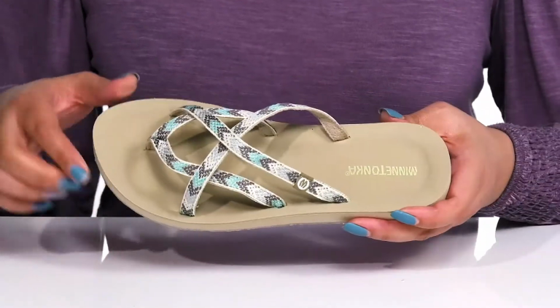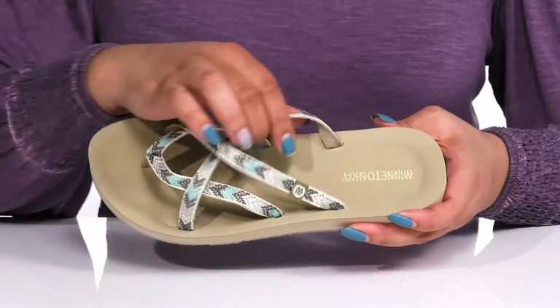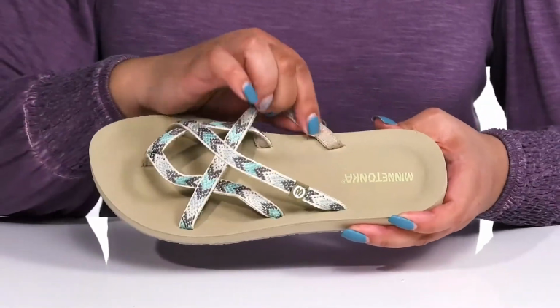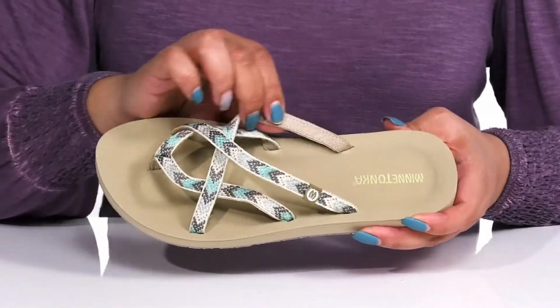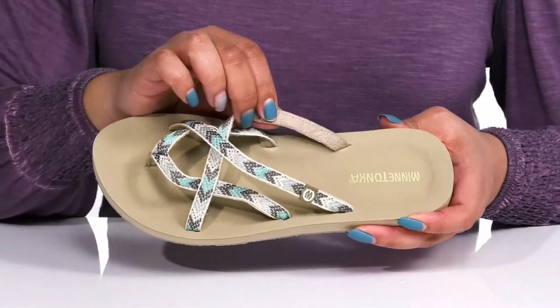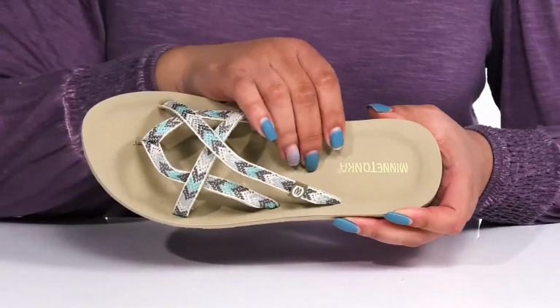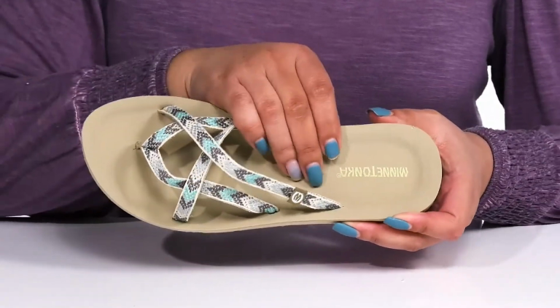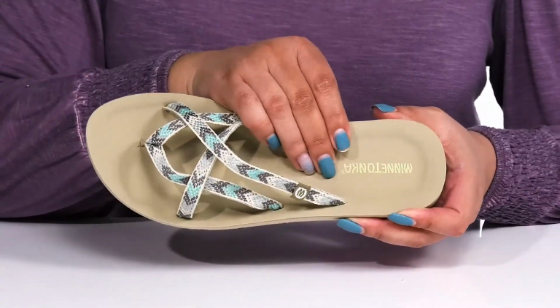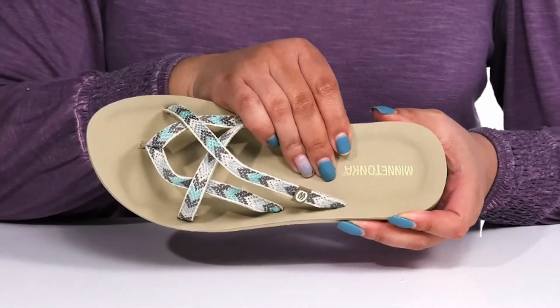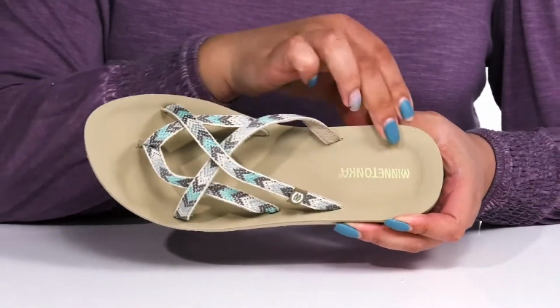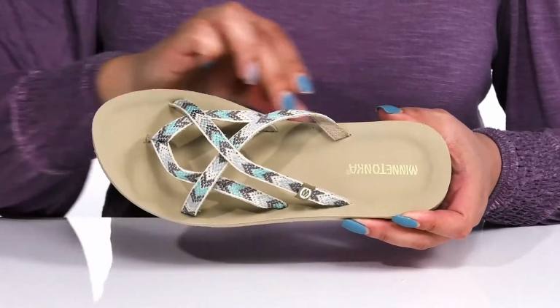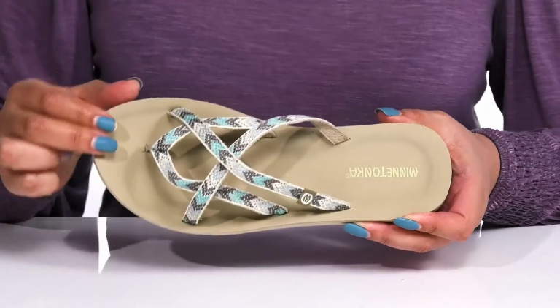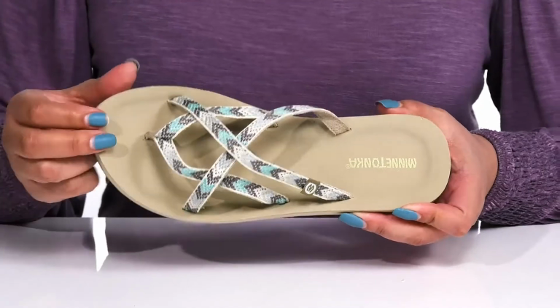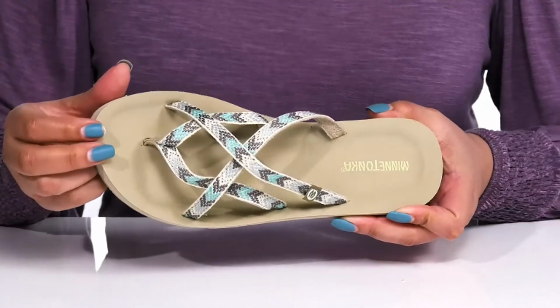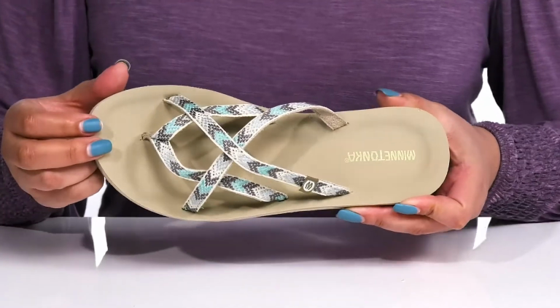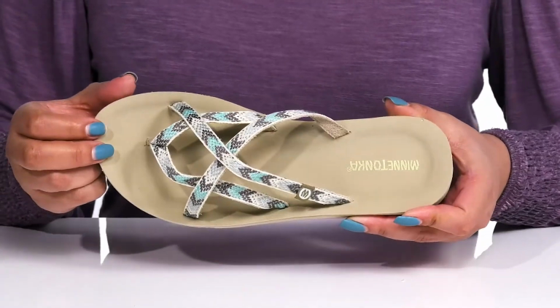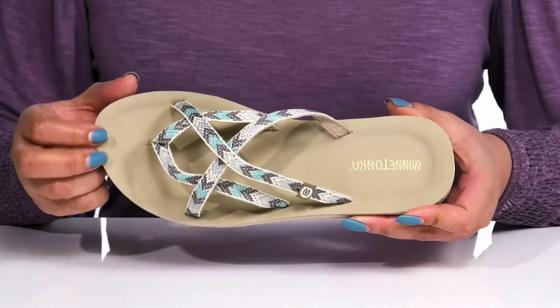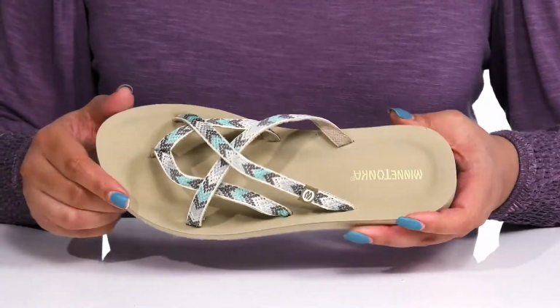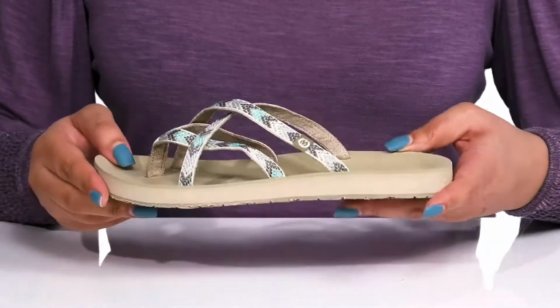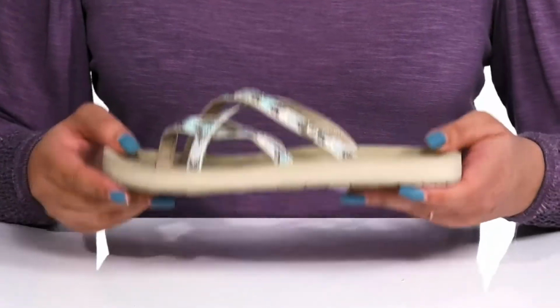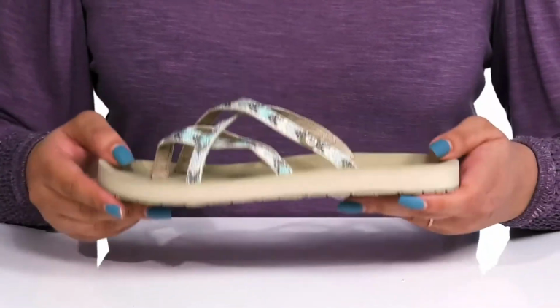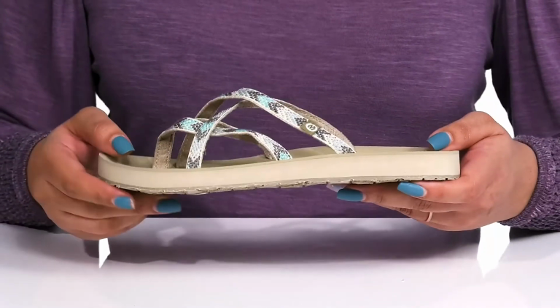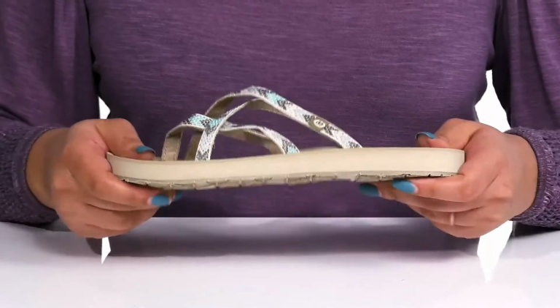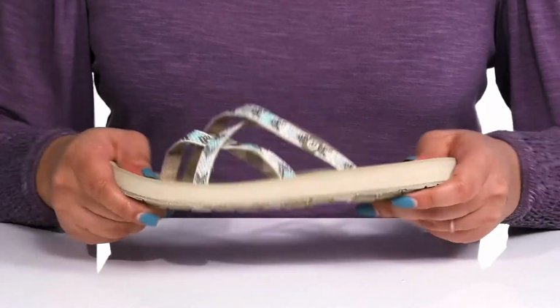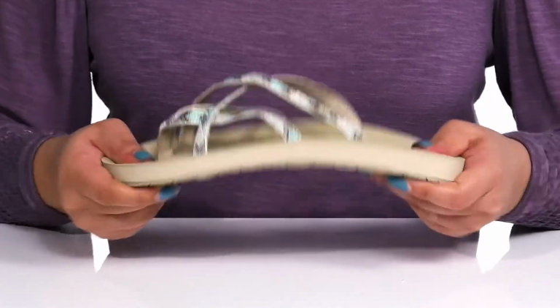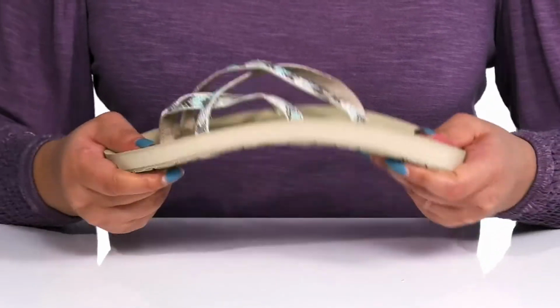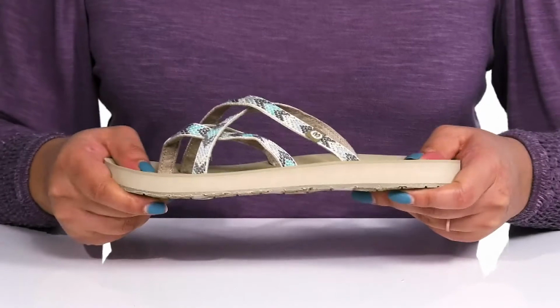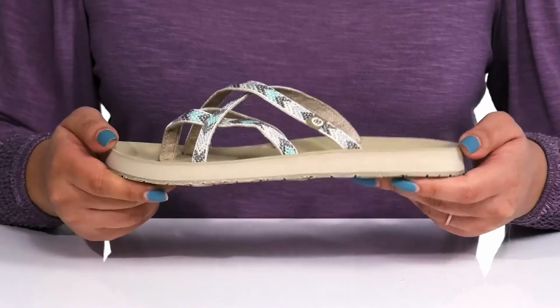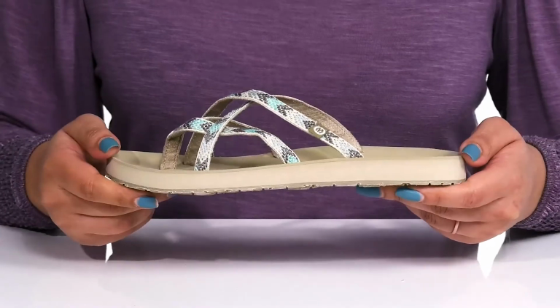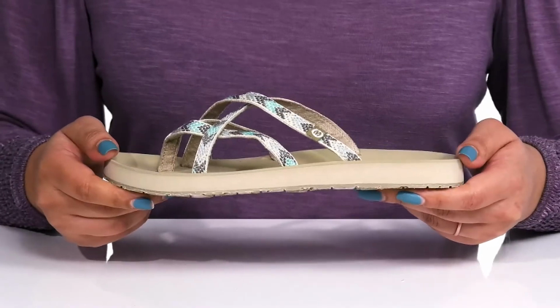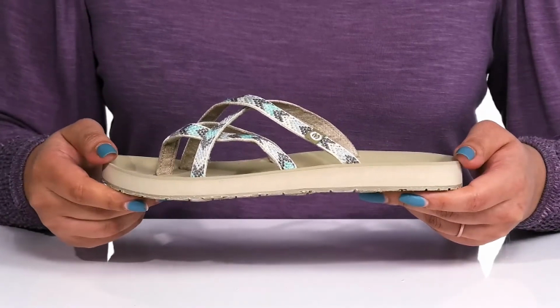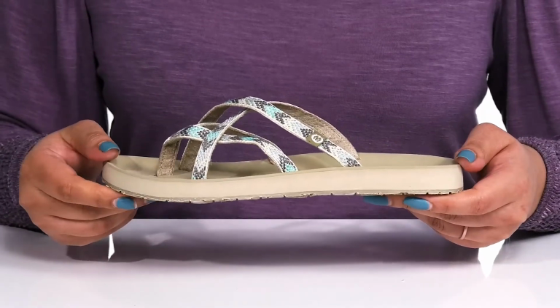Inside, there is a man-made lining with a cushioned footbed that is contoured to keep you comfortable all day. They are very lightweight with lots of flexibility, making it great for all-day wear.